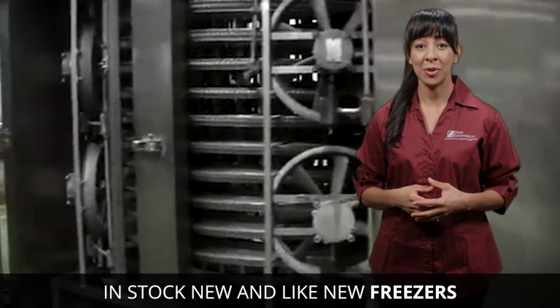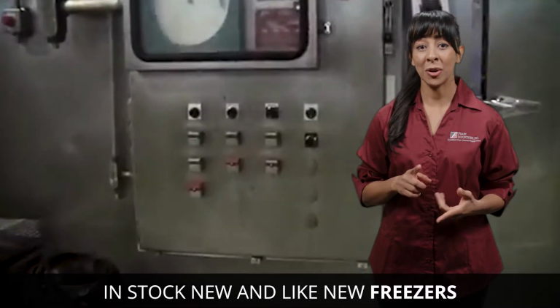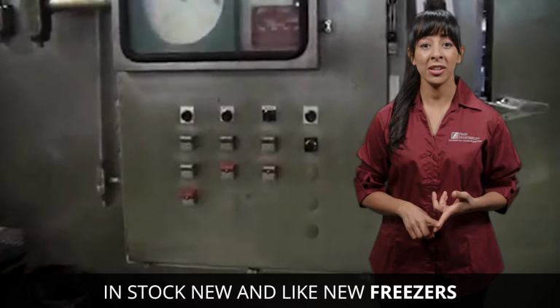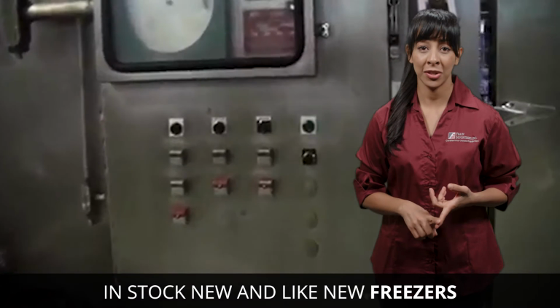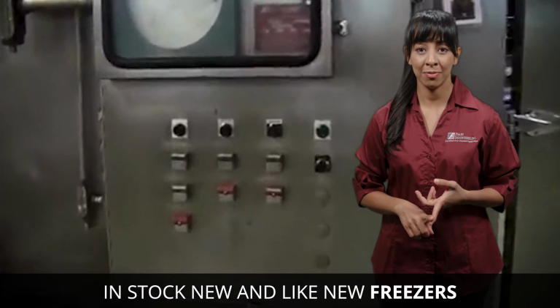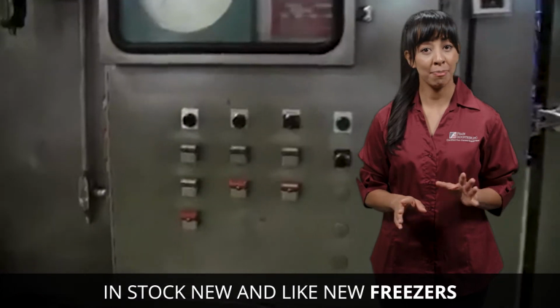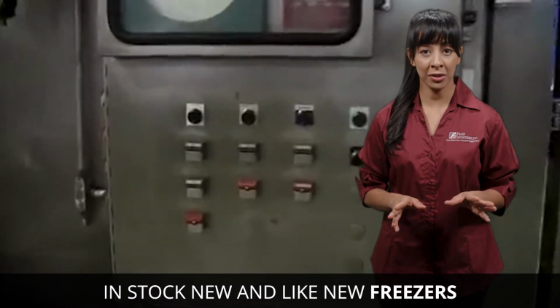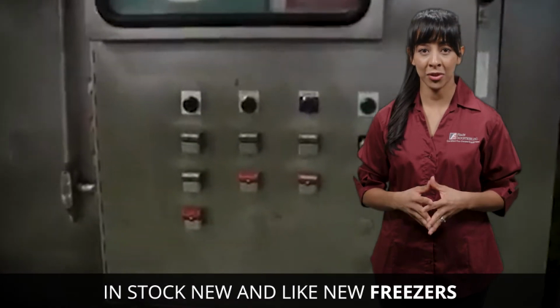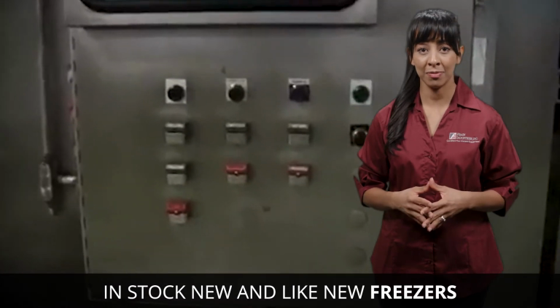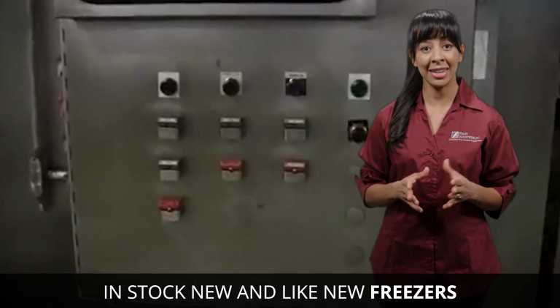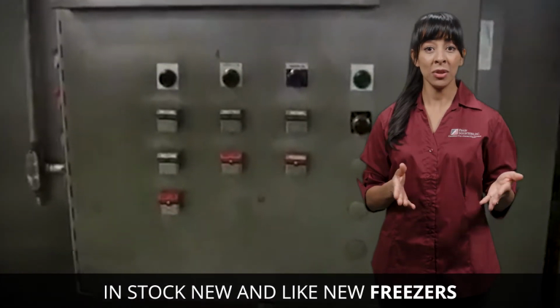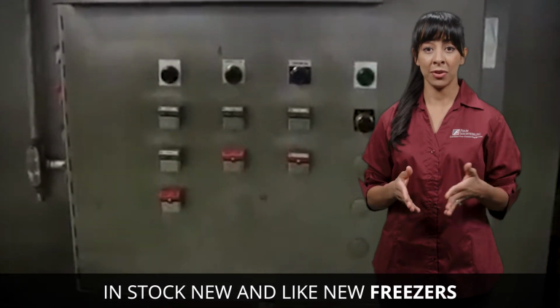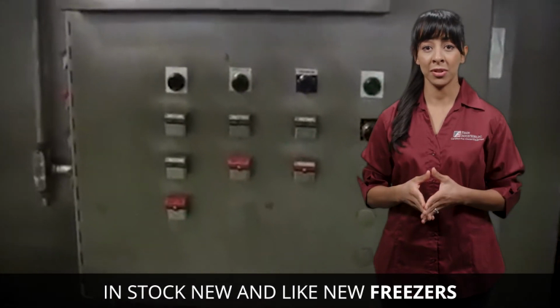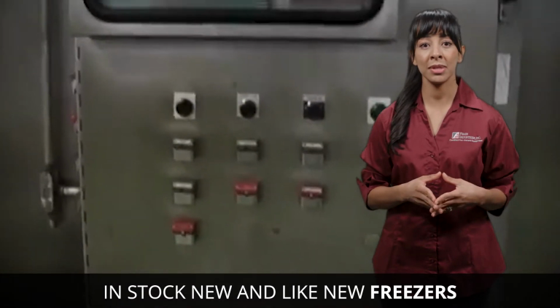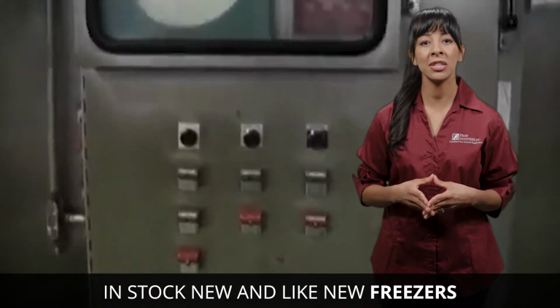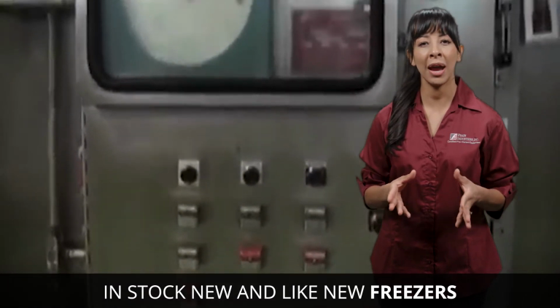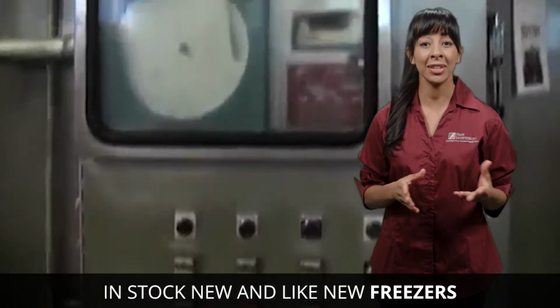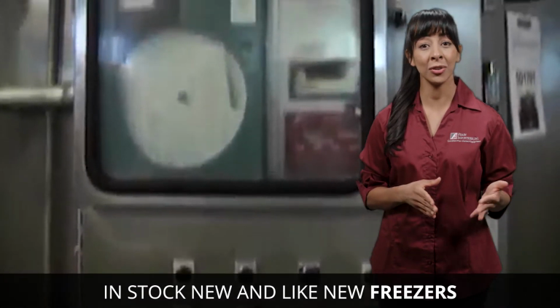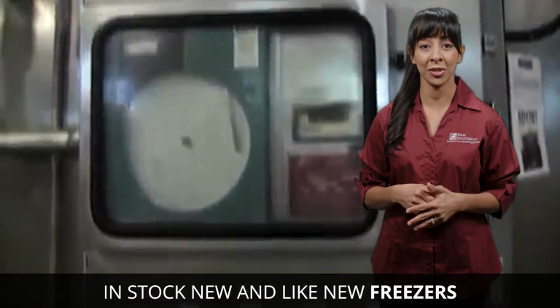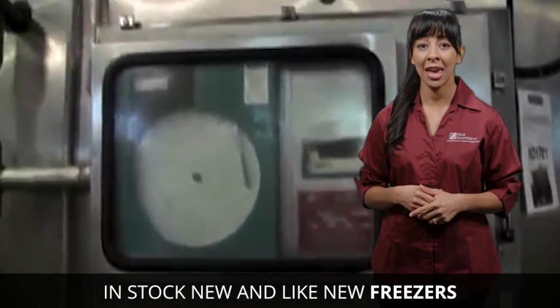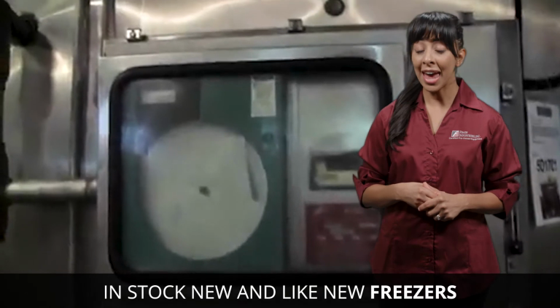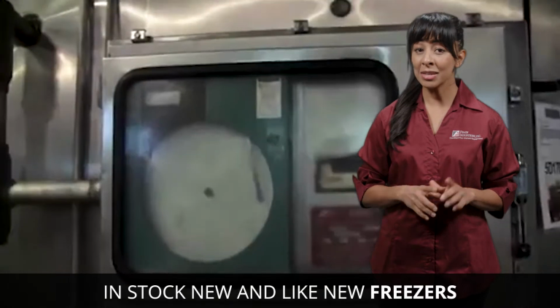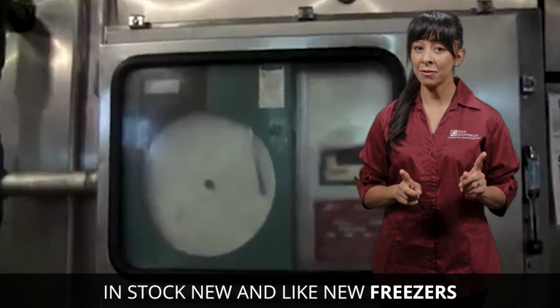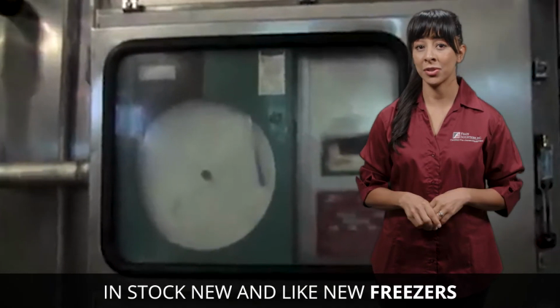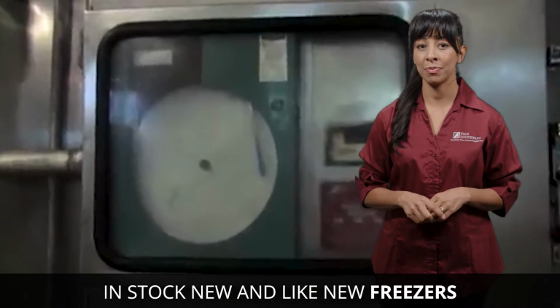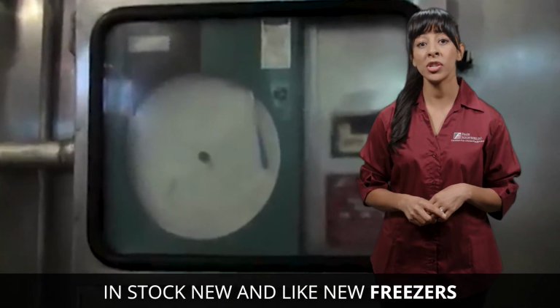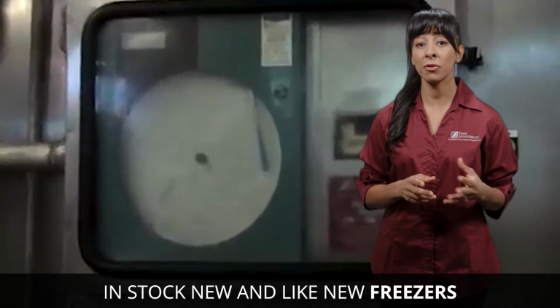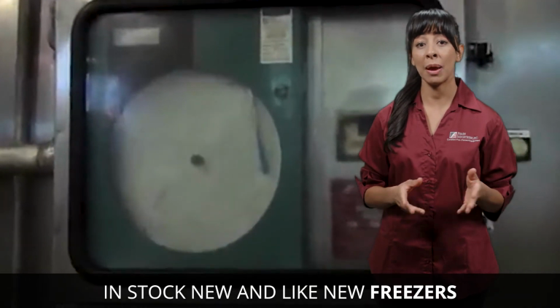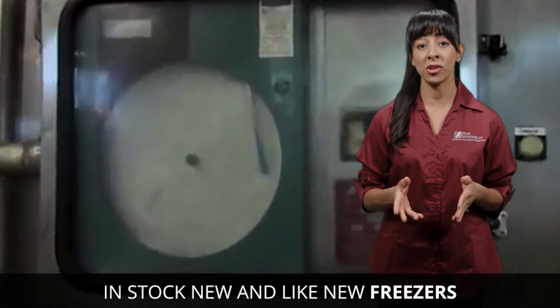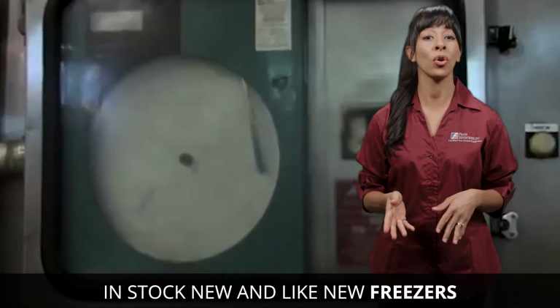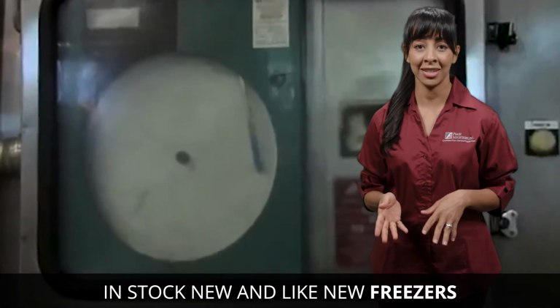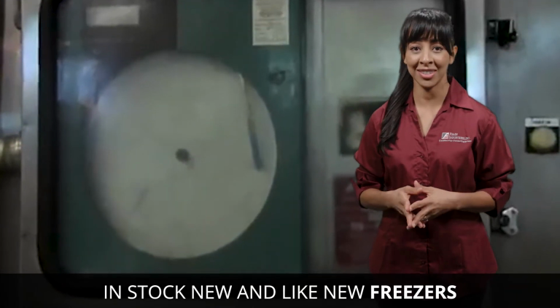You've got your batch freezers, like box freezers, and continuous freezers, such as spiral and tunnel freezers, and plate freezers, which can freeze by batch or continuously.